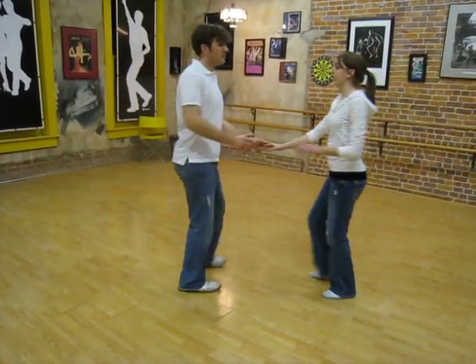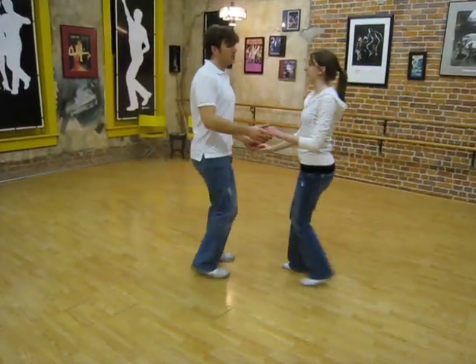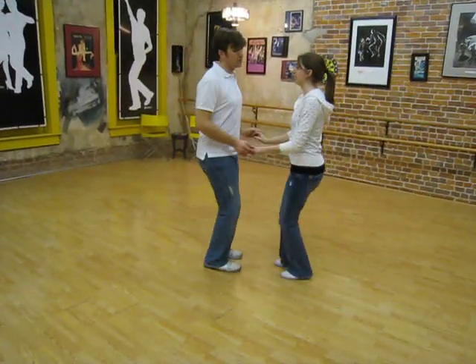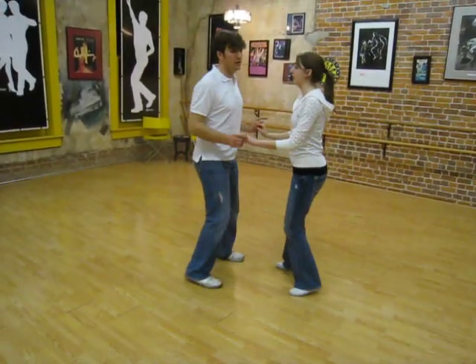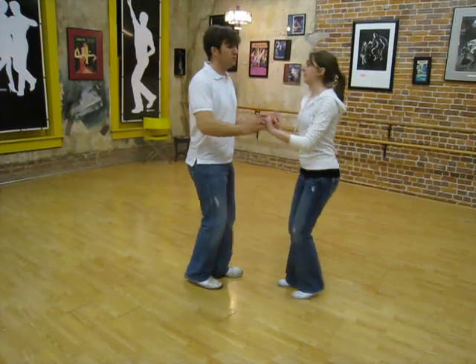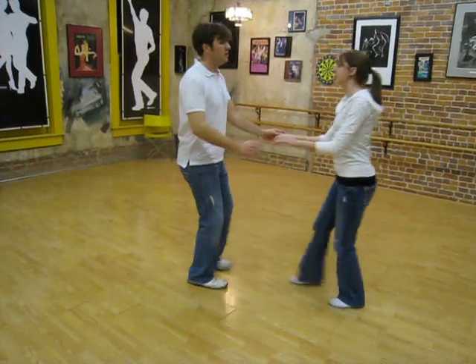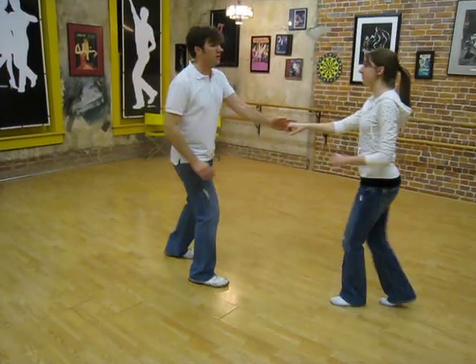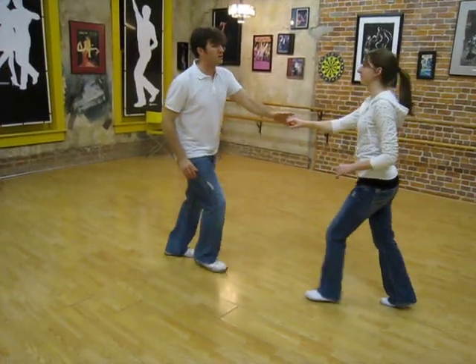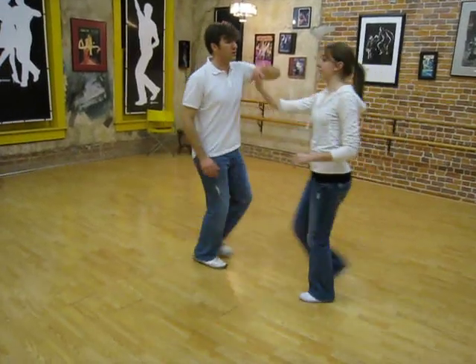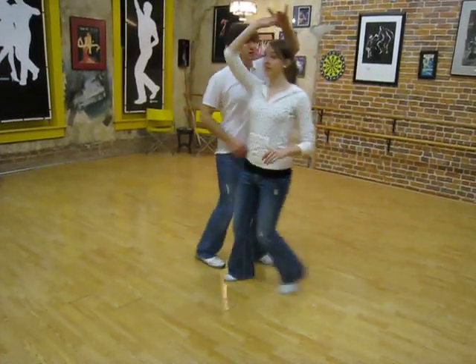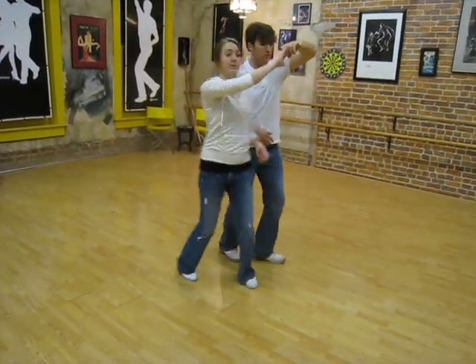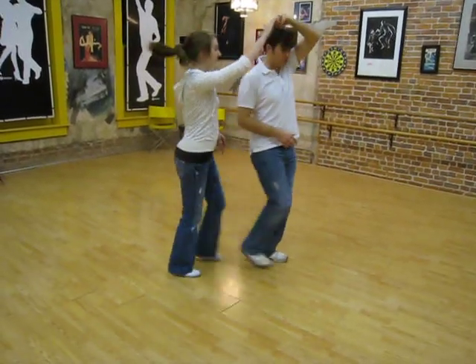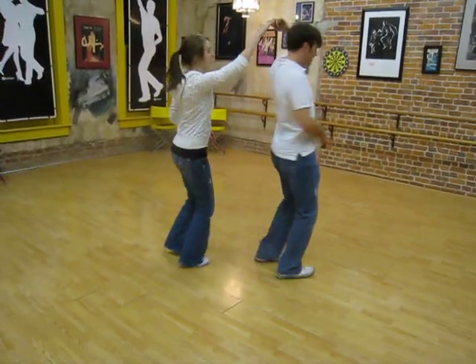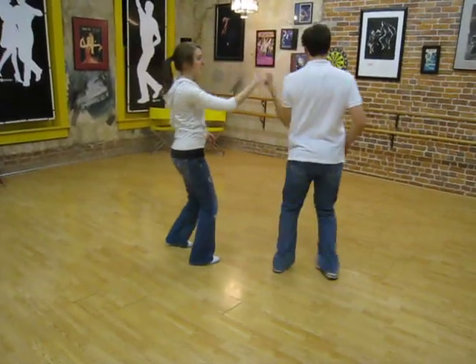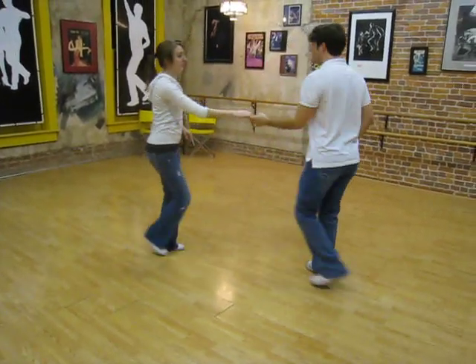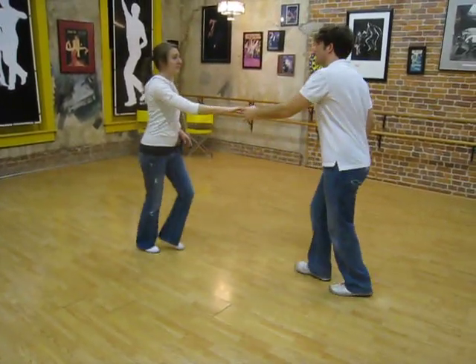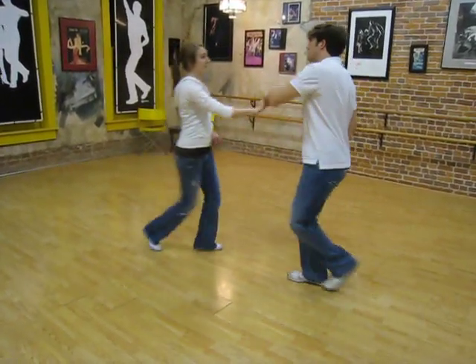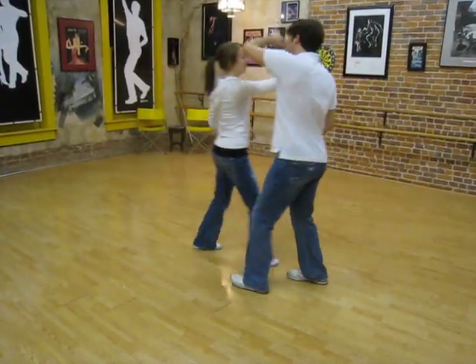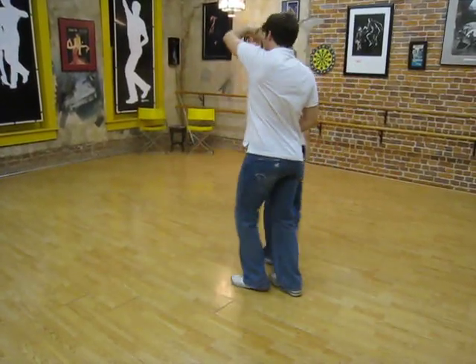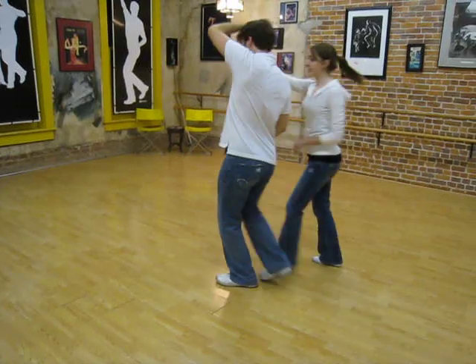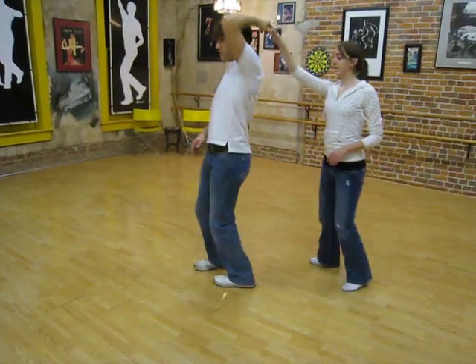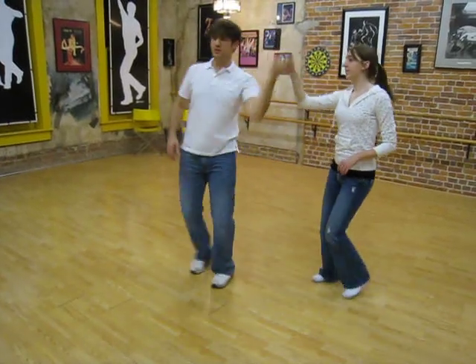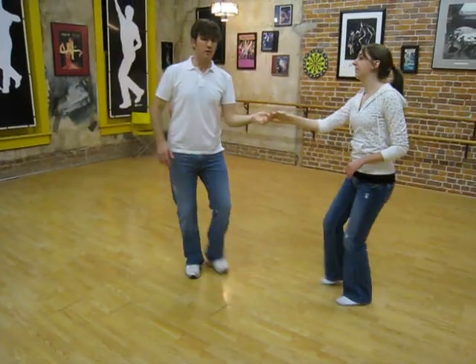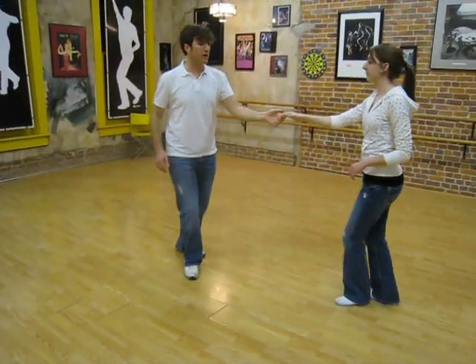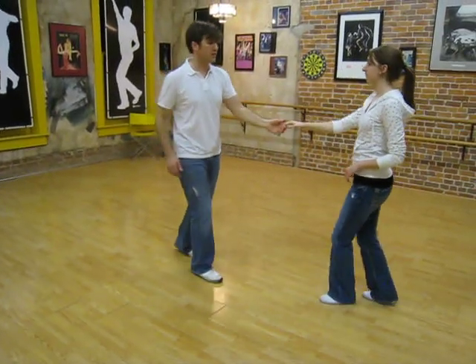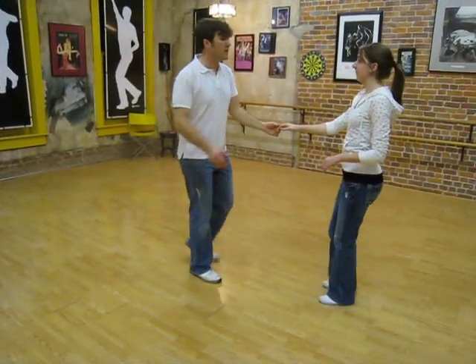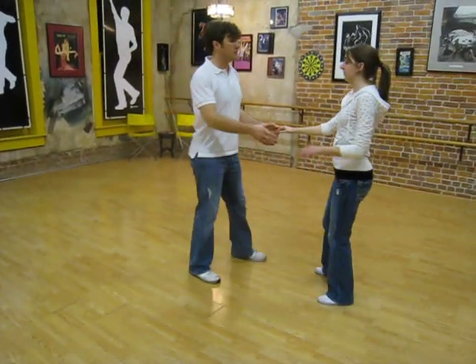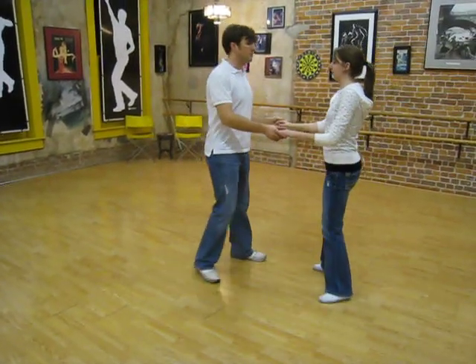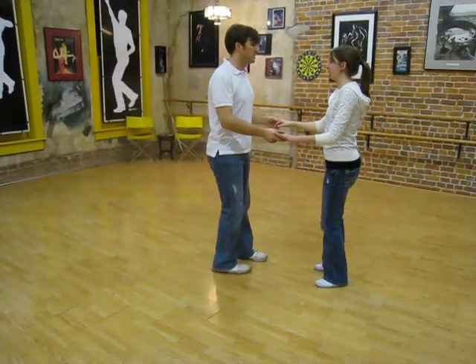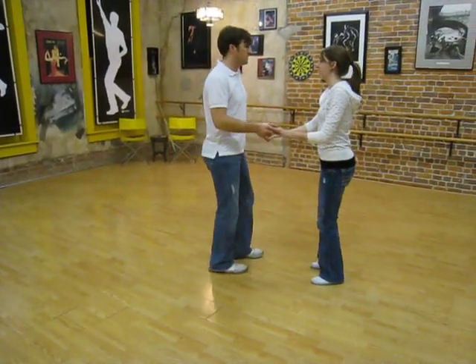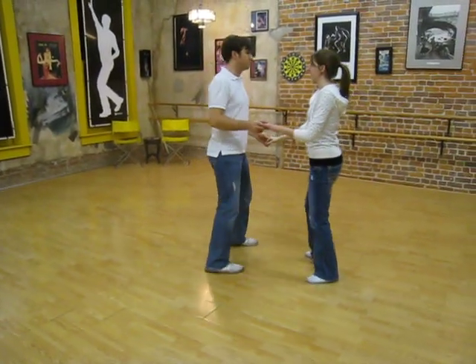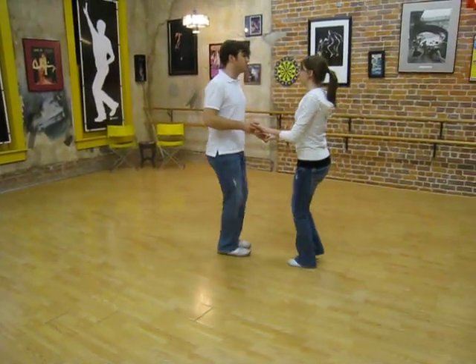Then we did she goes, he goes, rock step, she goes, he goes, rock step, triple step, triple step, triple step, rock step.